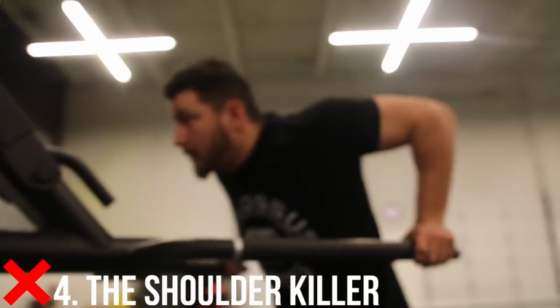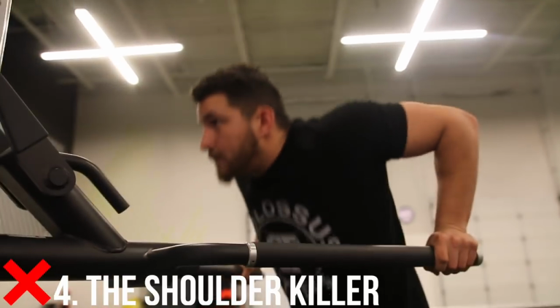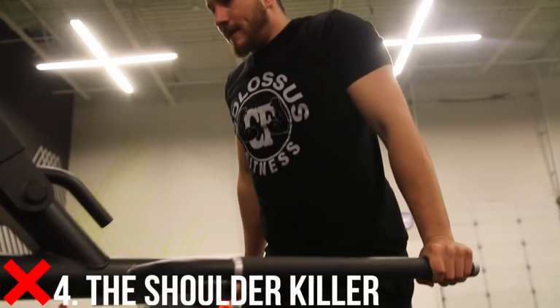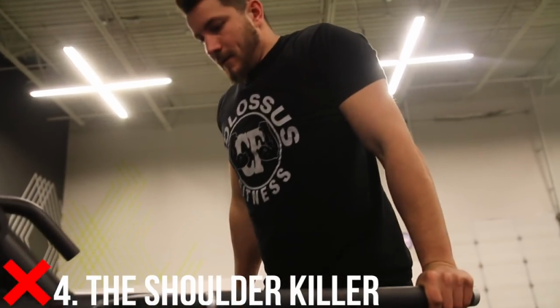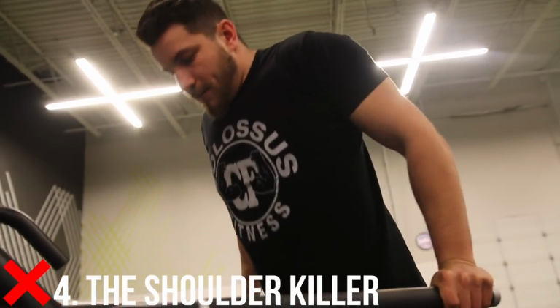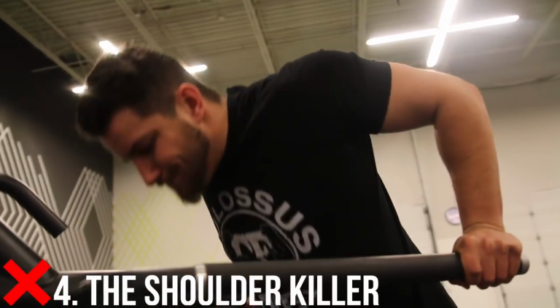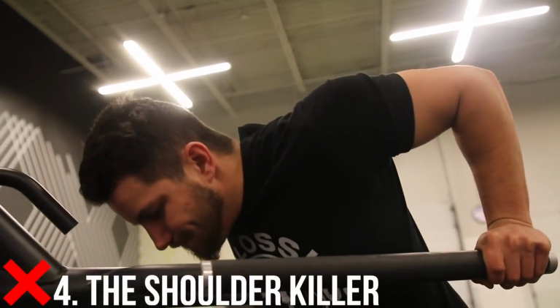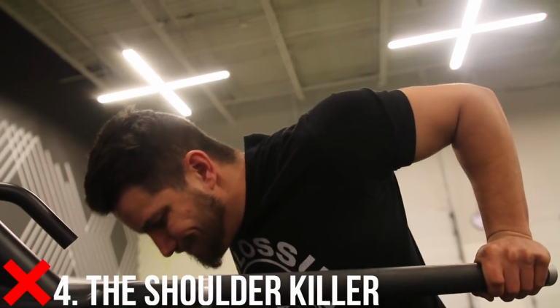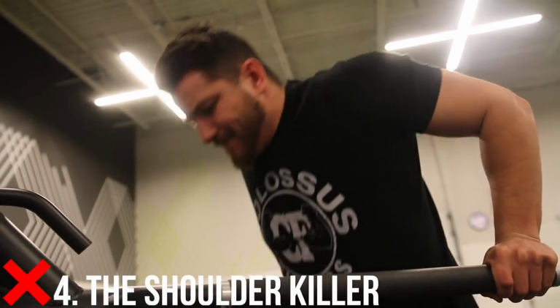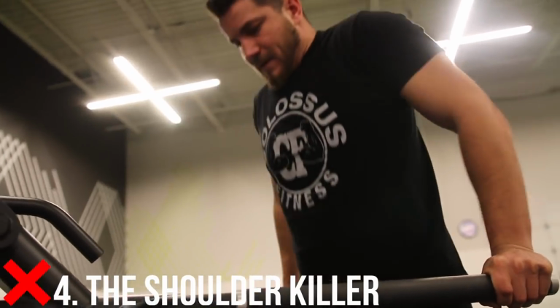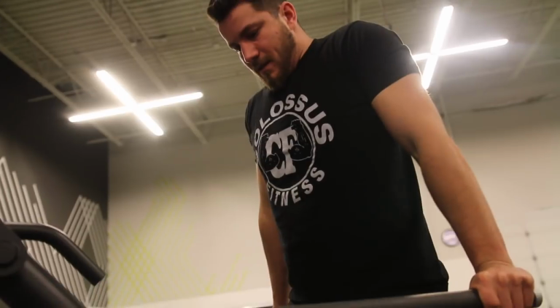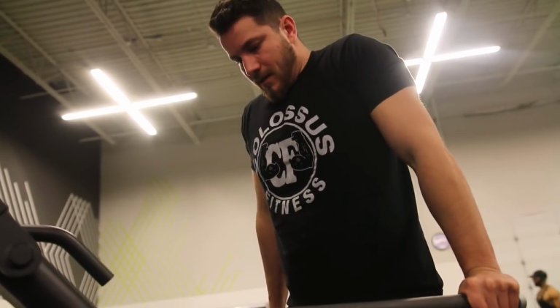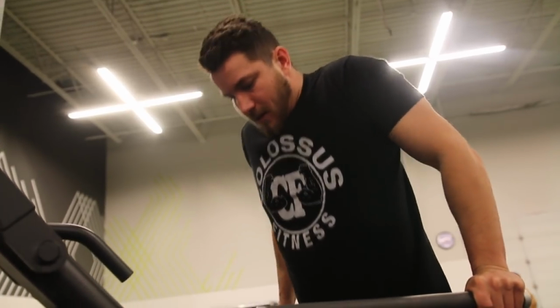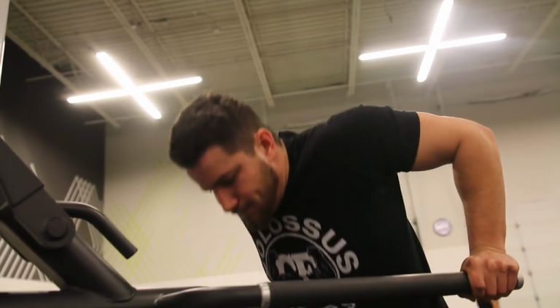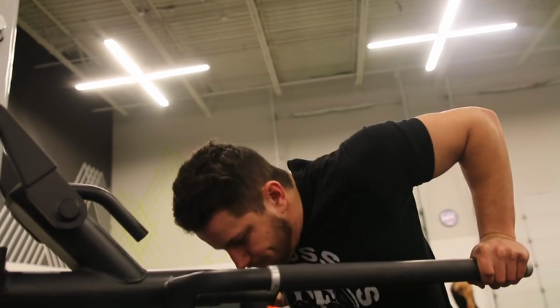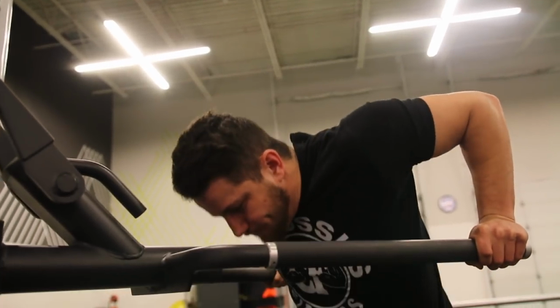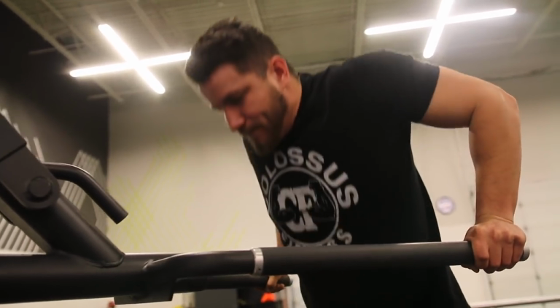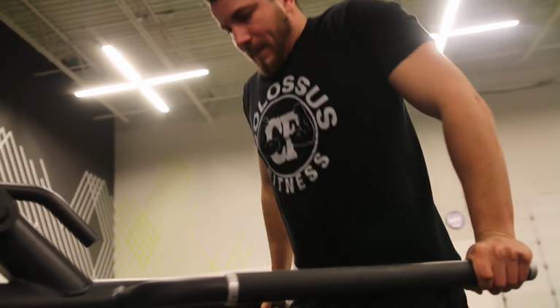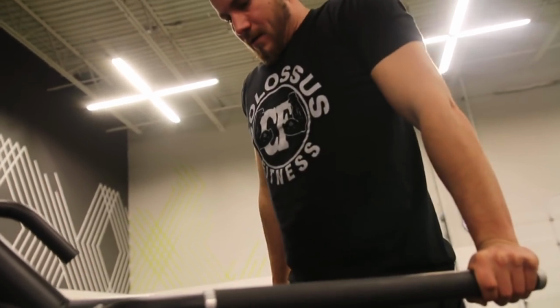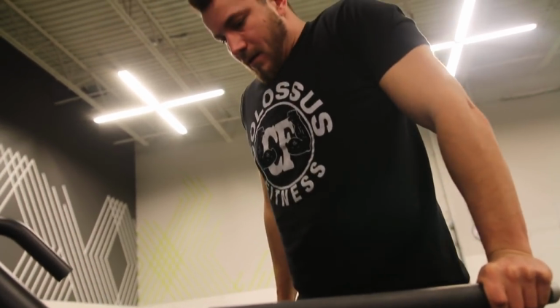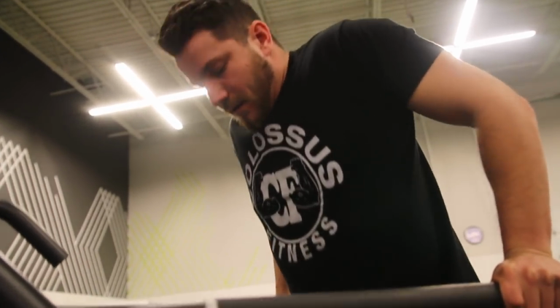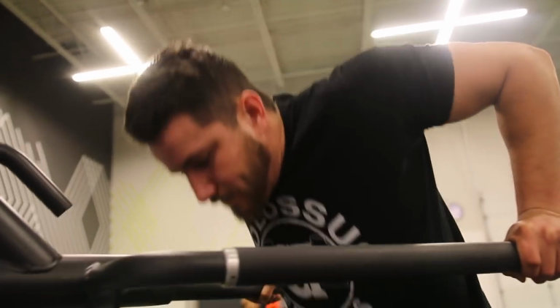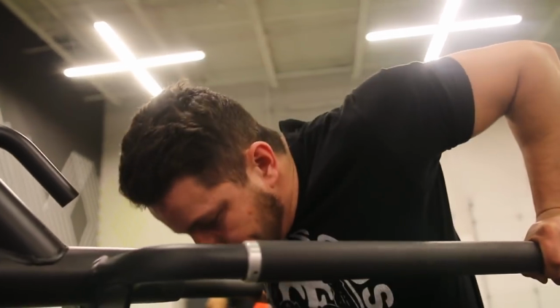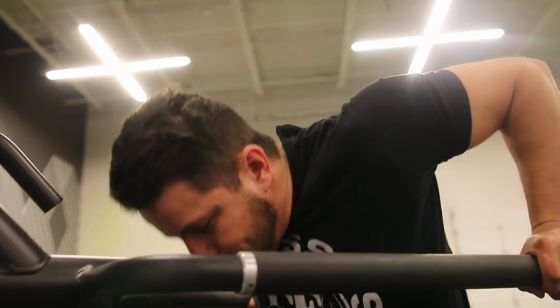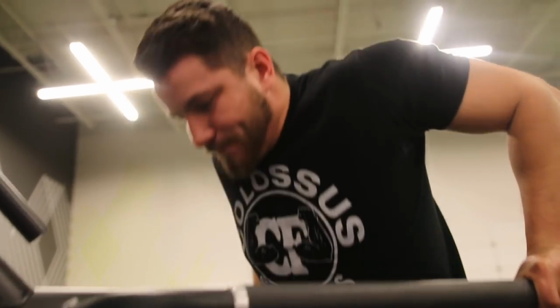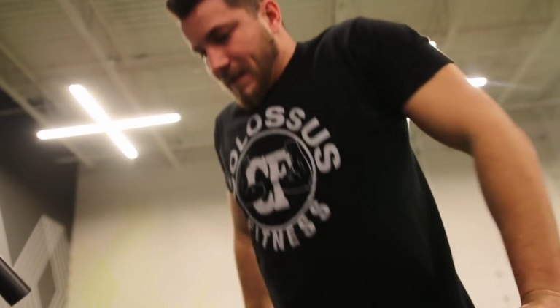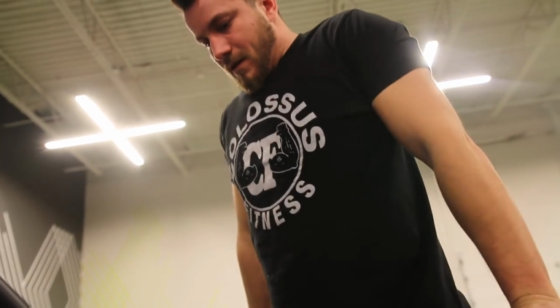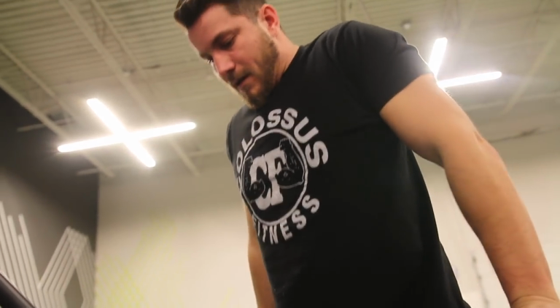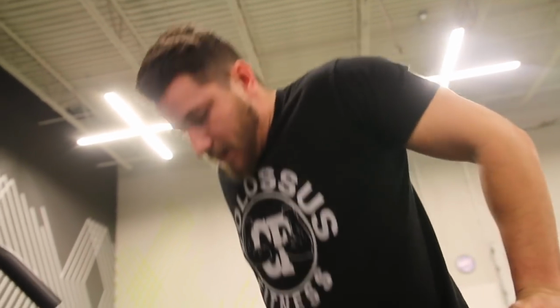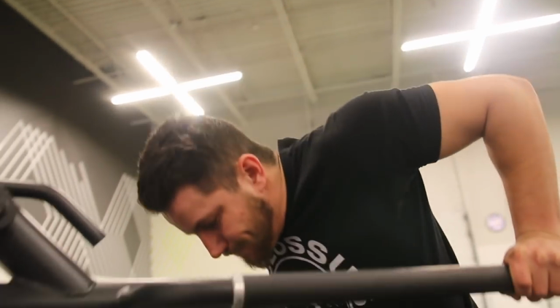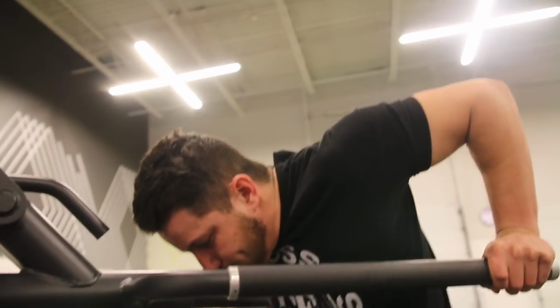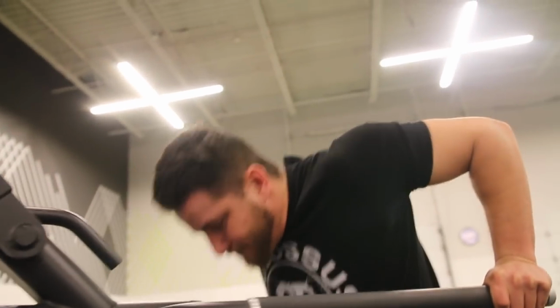As a bonus, this is number four — the shoulder killer. Some people go way too far down low. They'll rest and put a tremendous amount of strain on their shoulder joints, and it's simply not necessary and will lead to injury down the road.